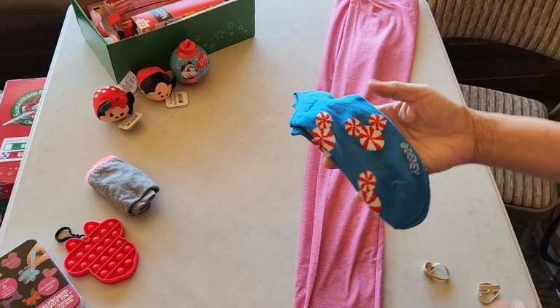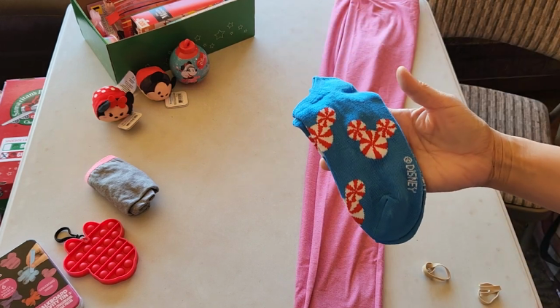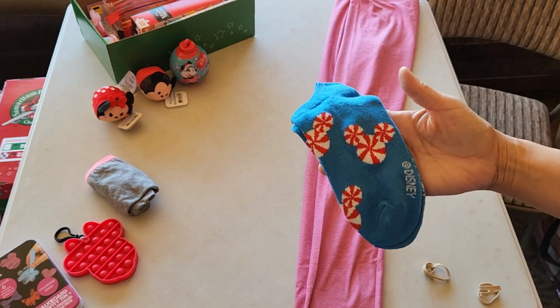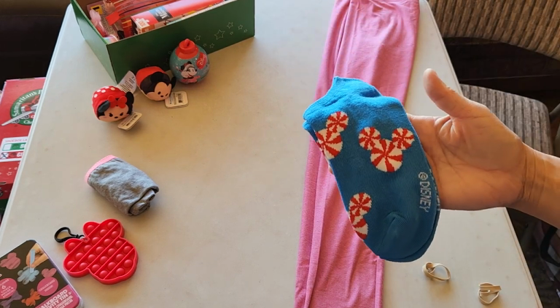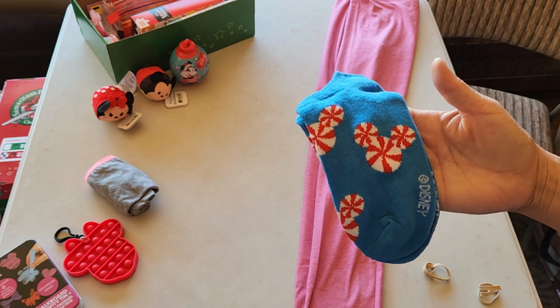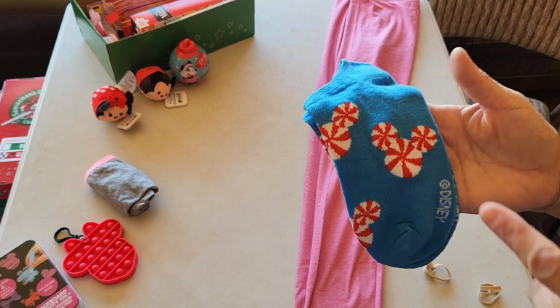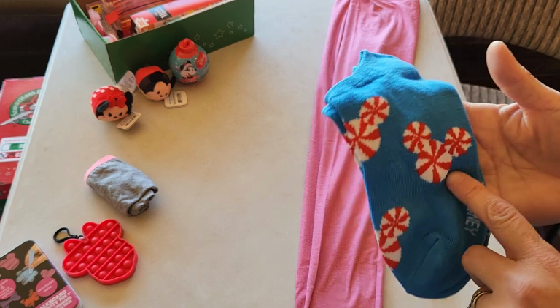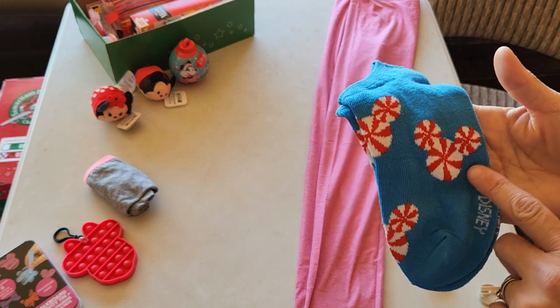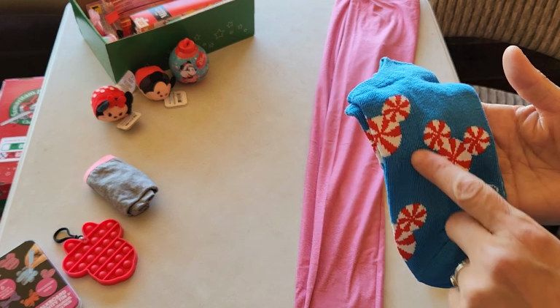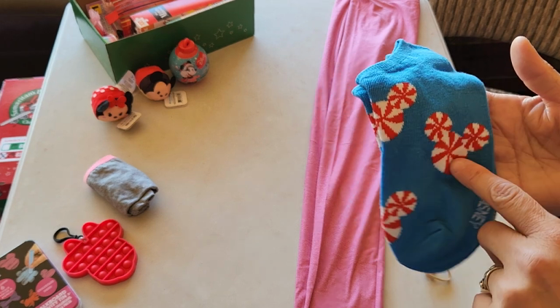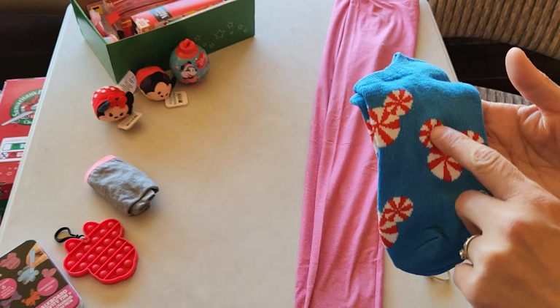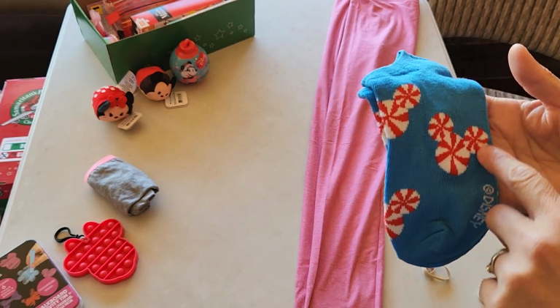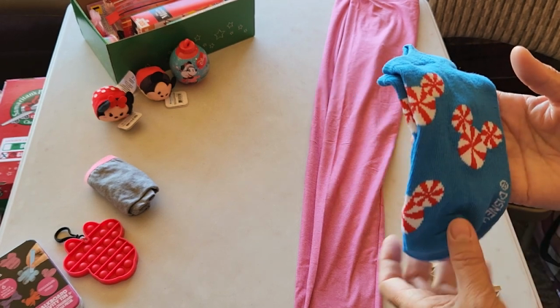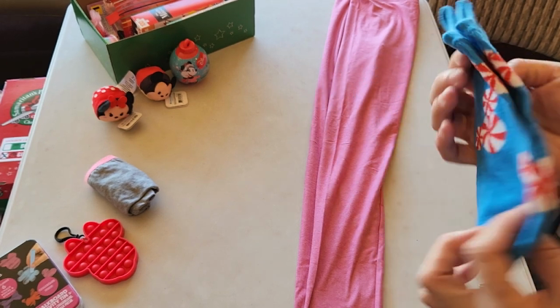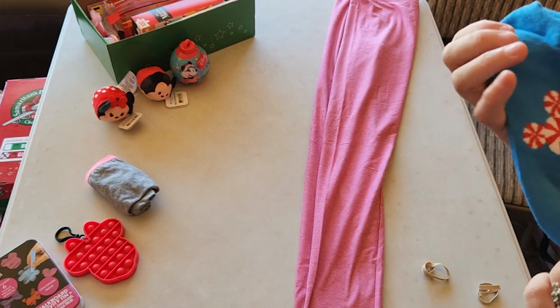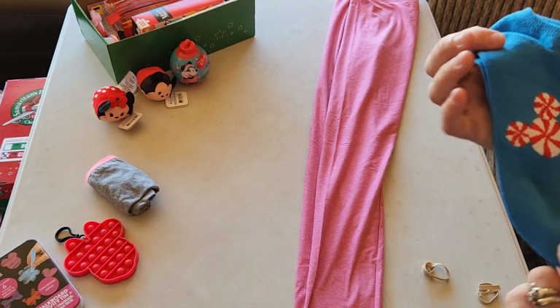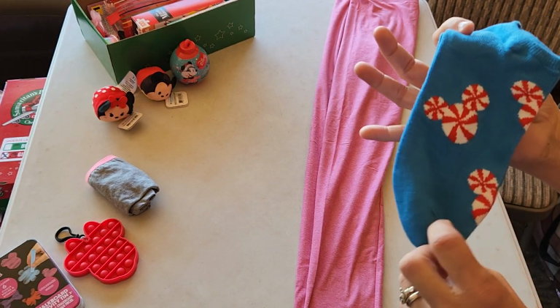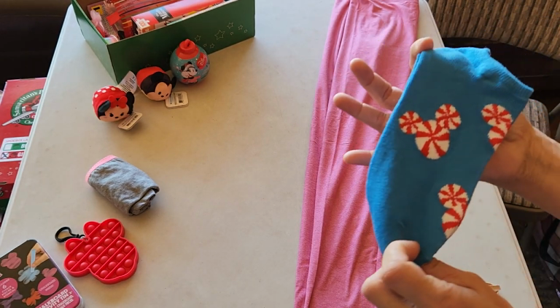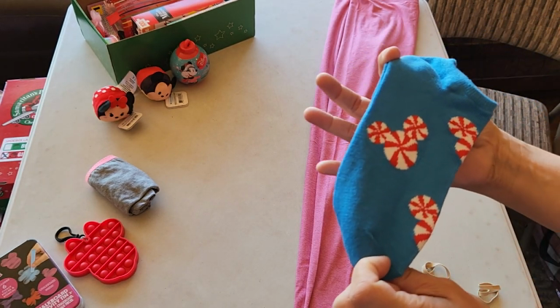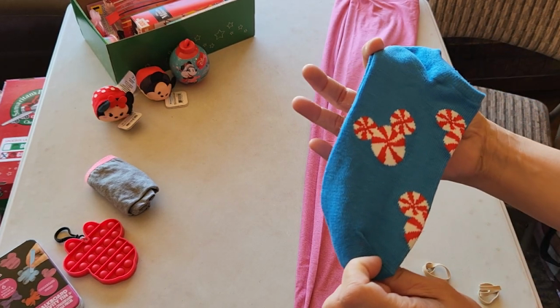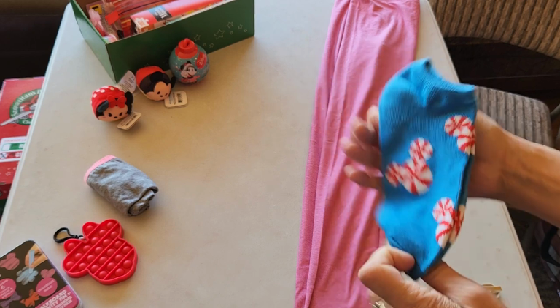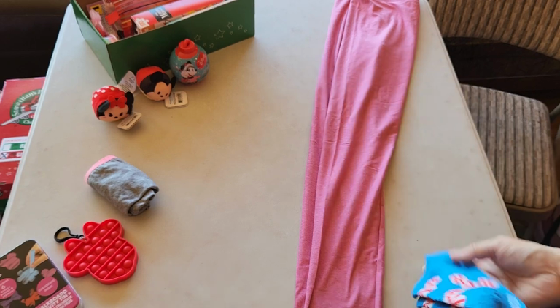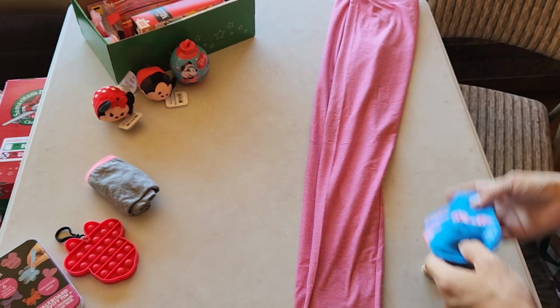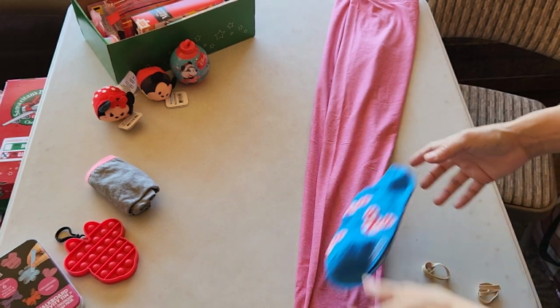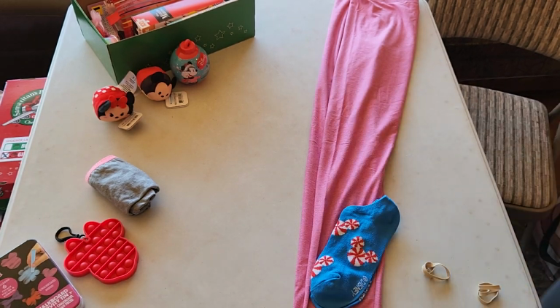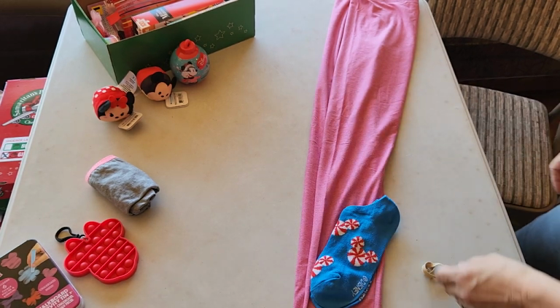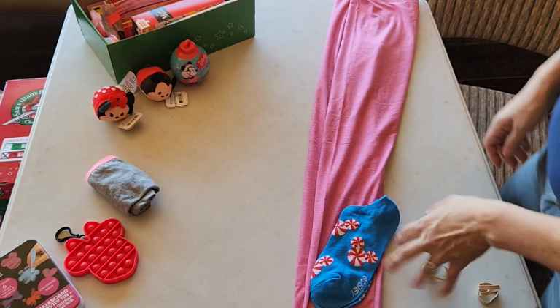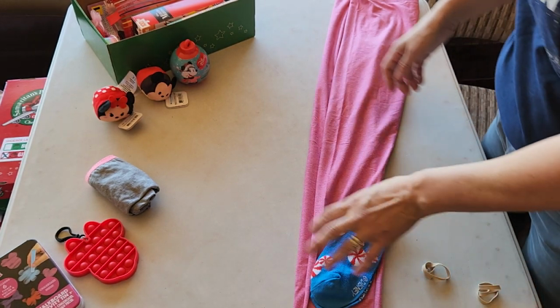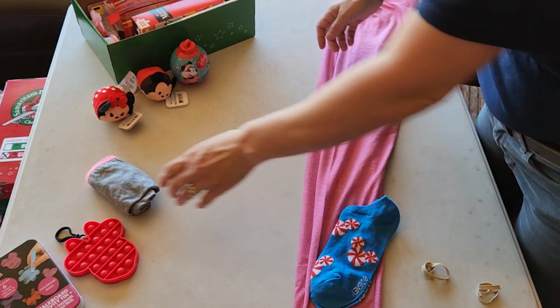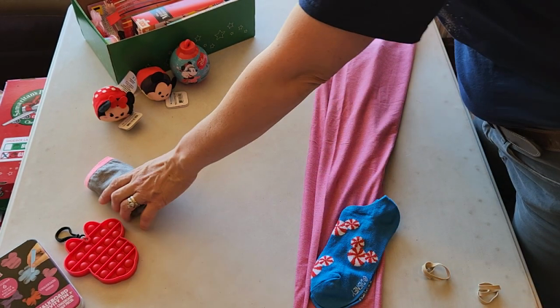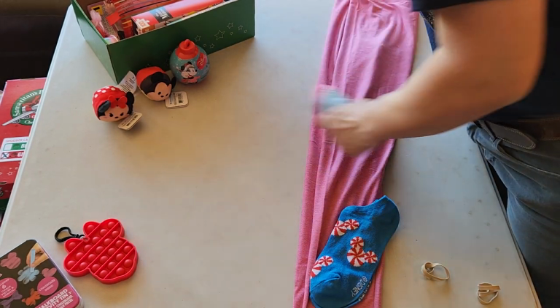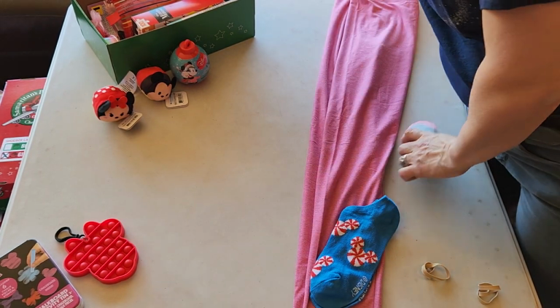Some fun Disney socks. It took me forever to figure out that the little candies are actually making Mickey Mouse heads. Isn't that funny? But I don't know if she'll notice — it took me forever to figure that out.